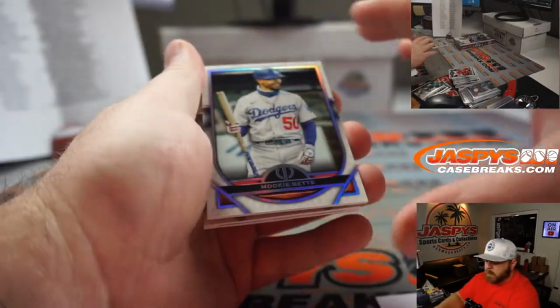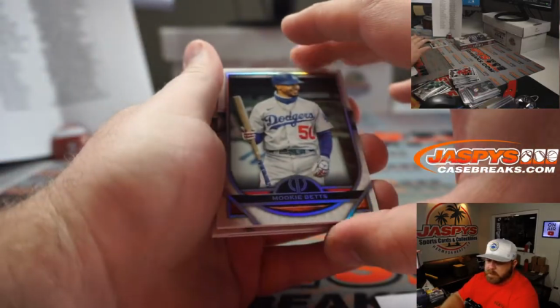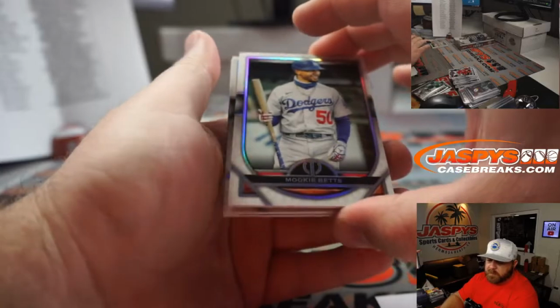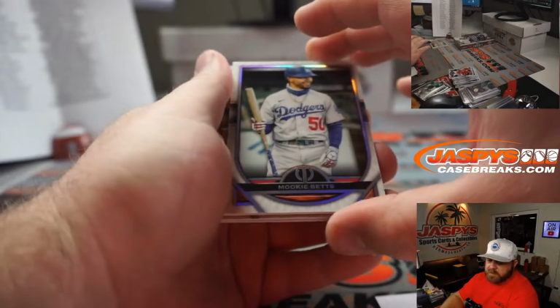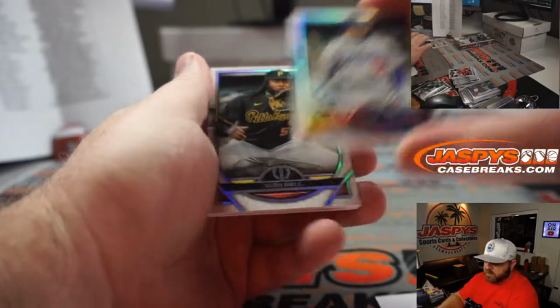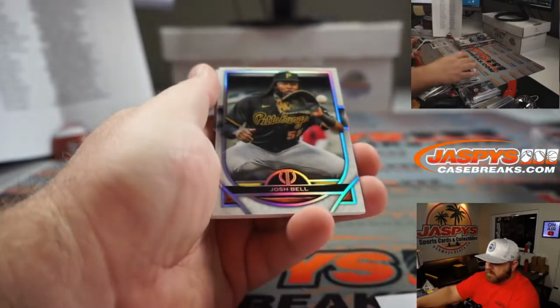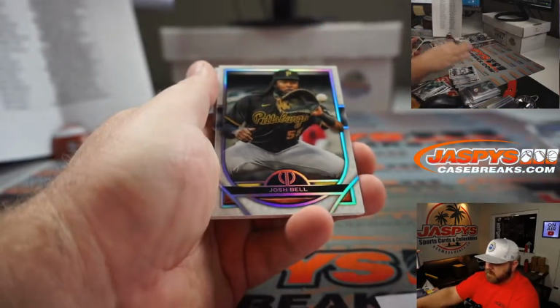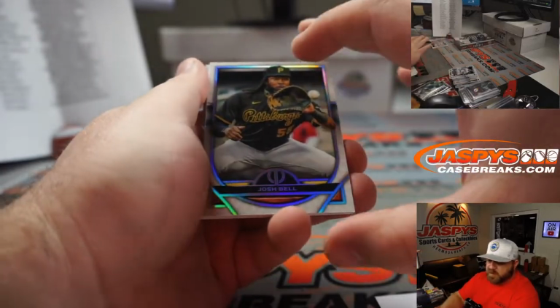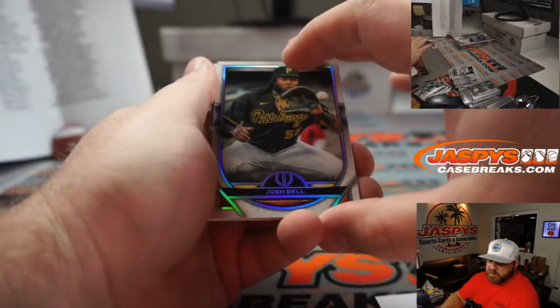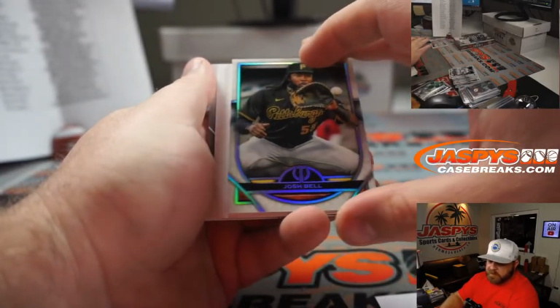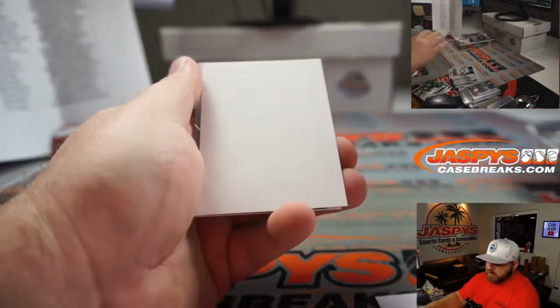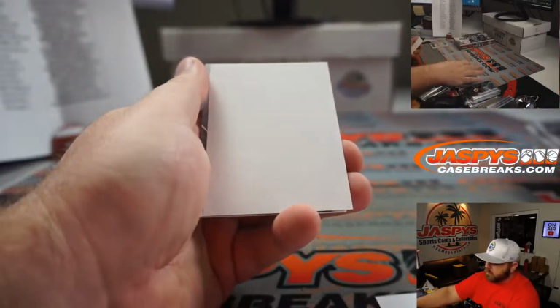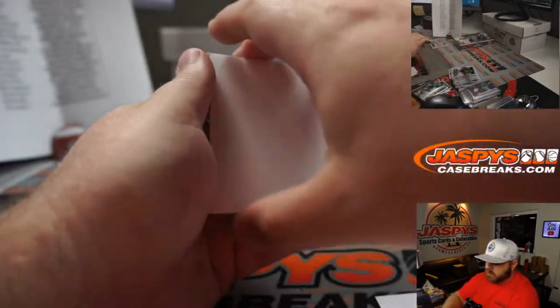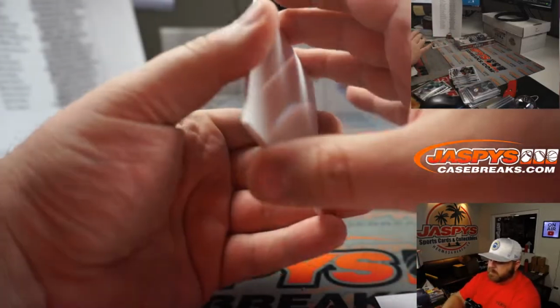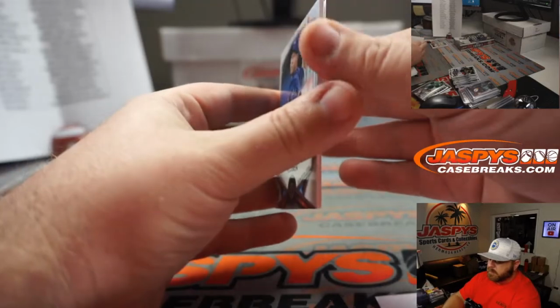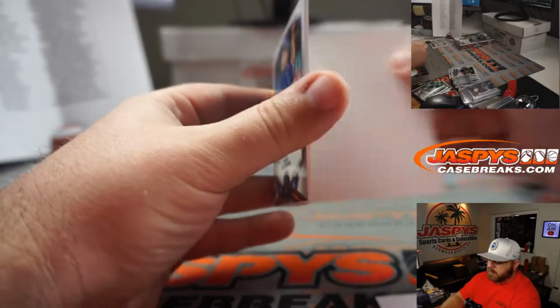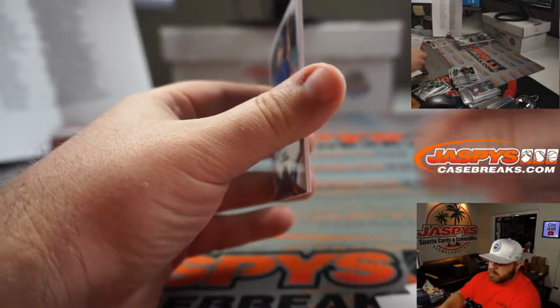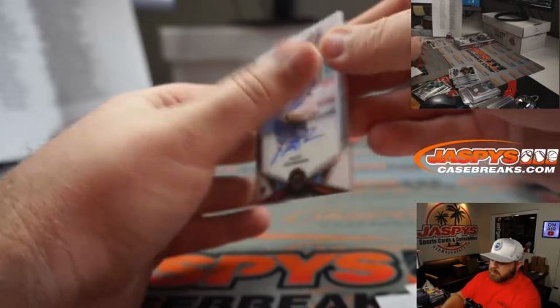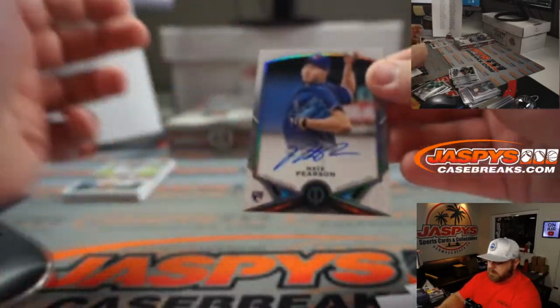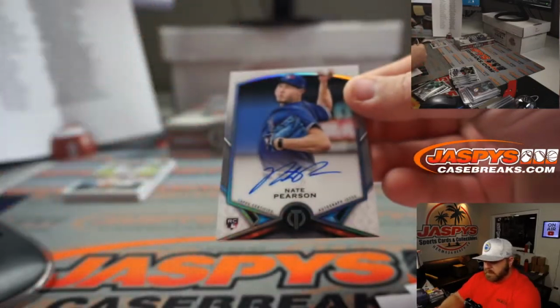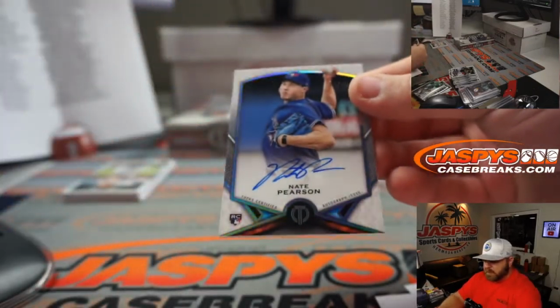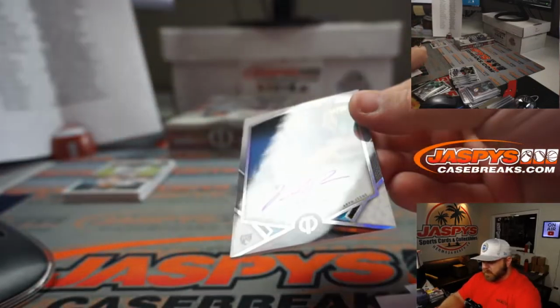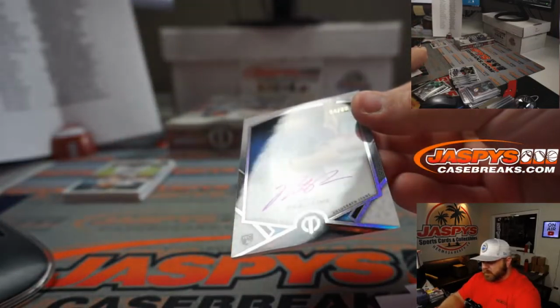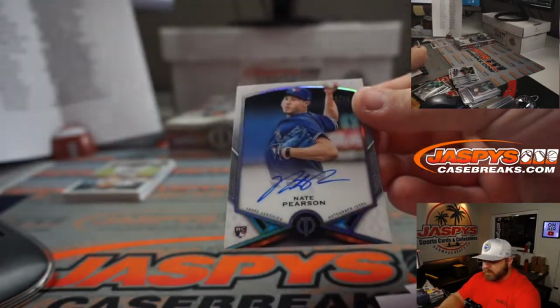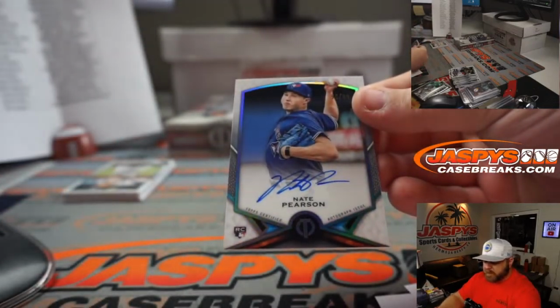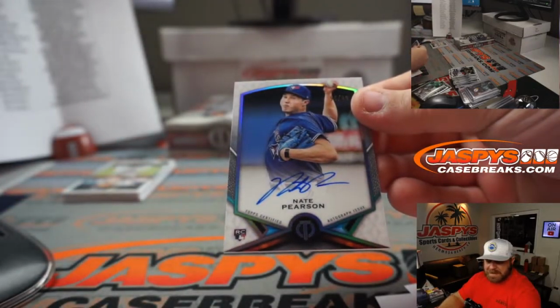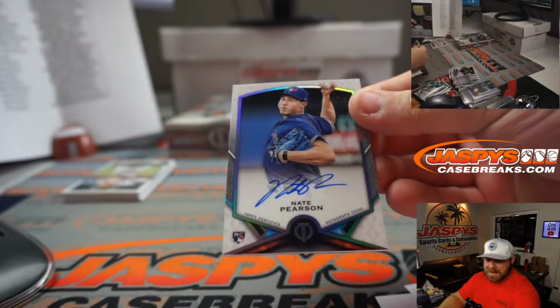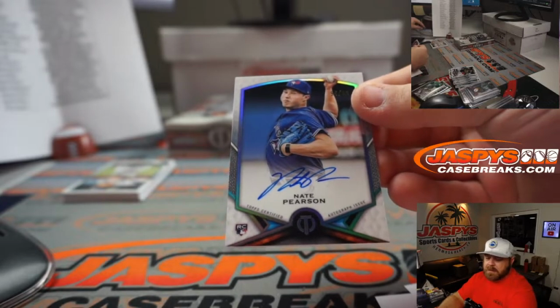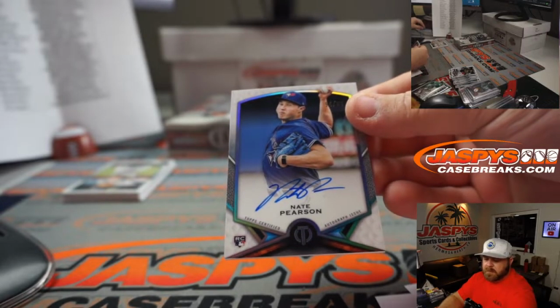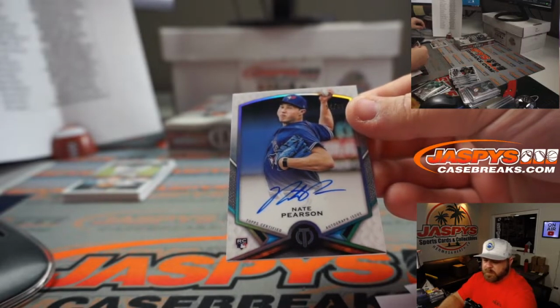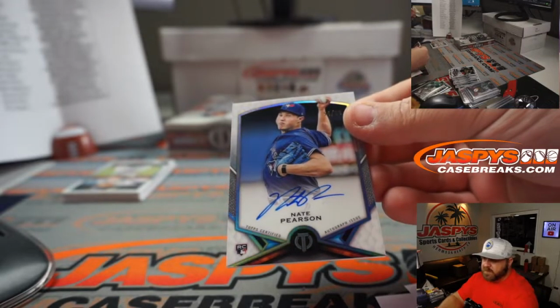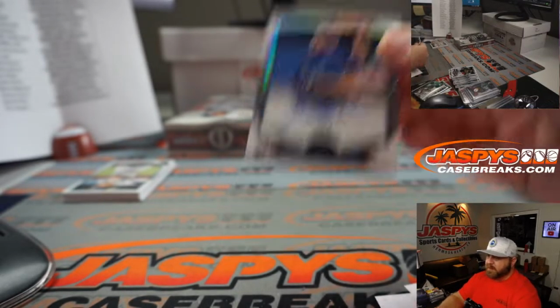Mookie Betts for the Dodgers — Dylan Sadler. Josh Bell for the Pirates — Eric Leal. And Nate Pearson rookie auto, 54 out of 99 for the Blue Jays — Derek Riley.